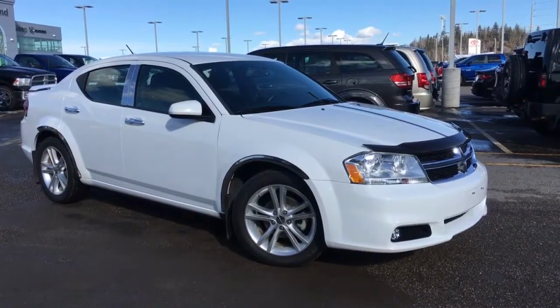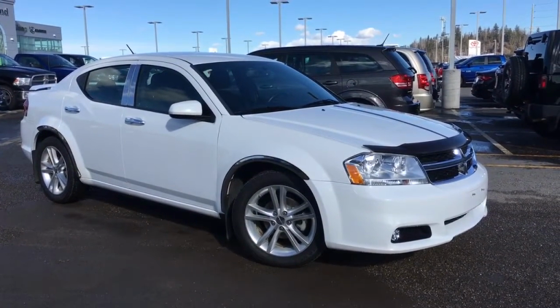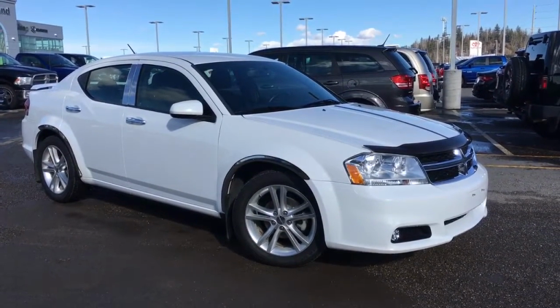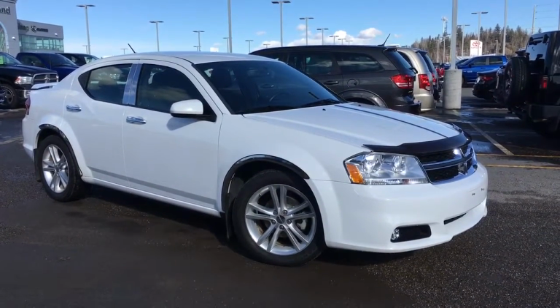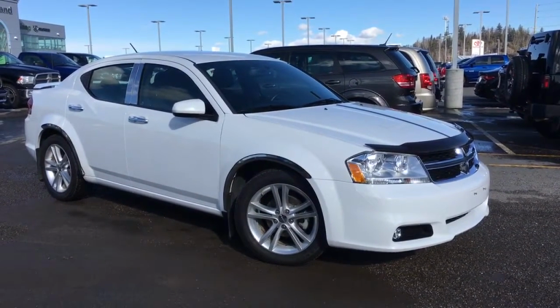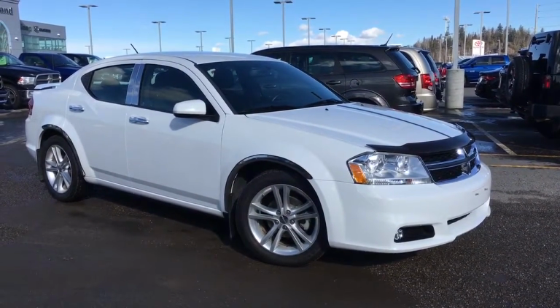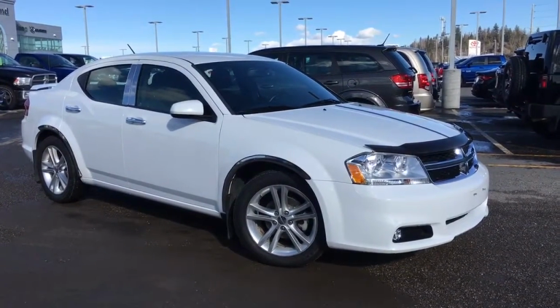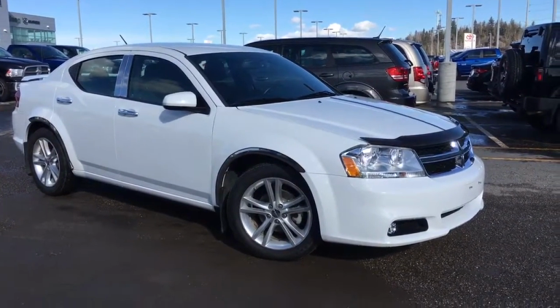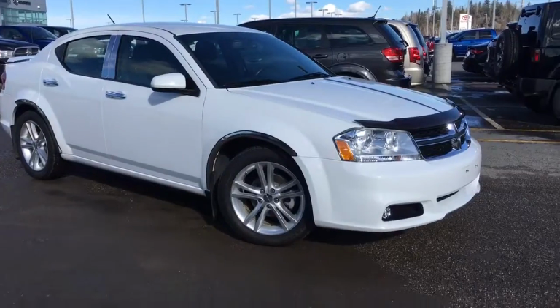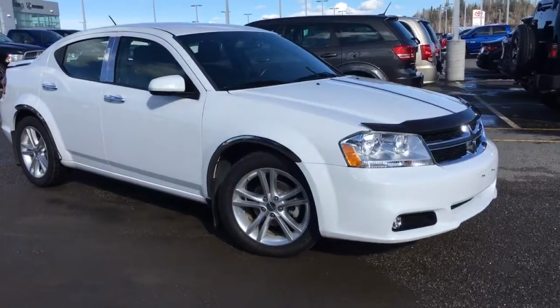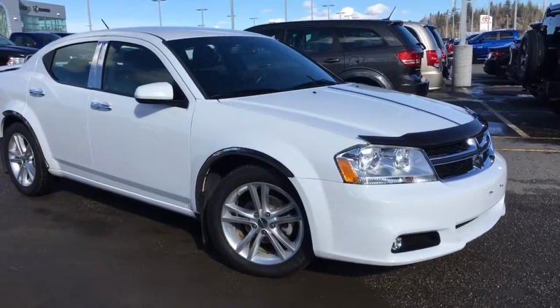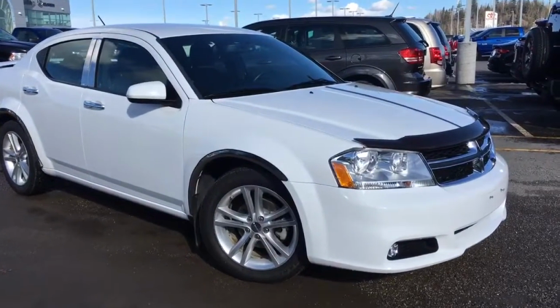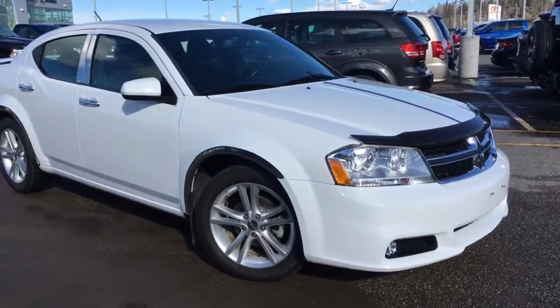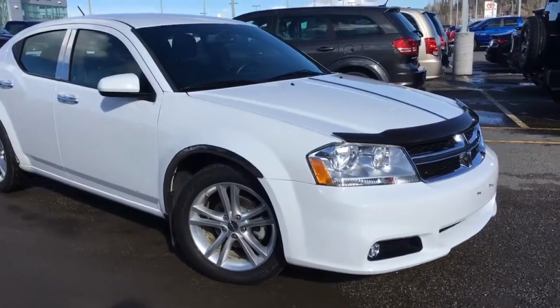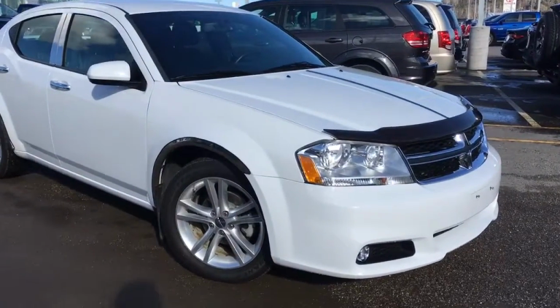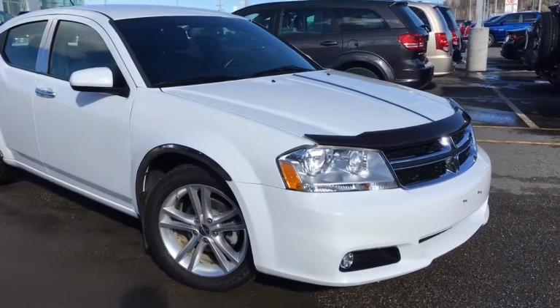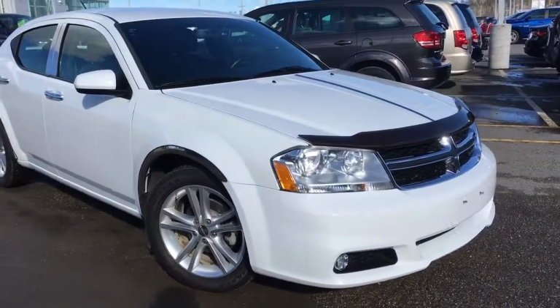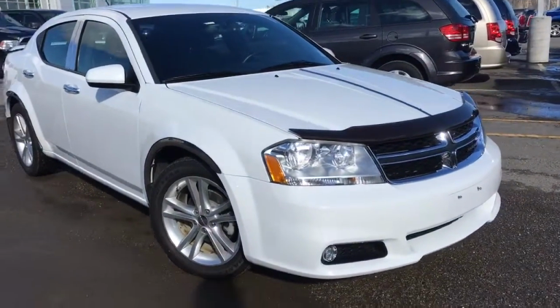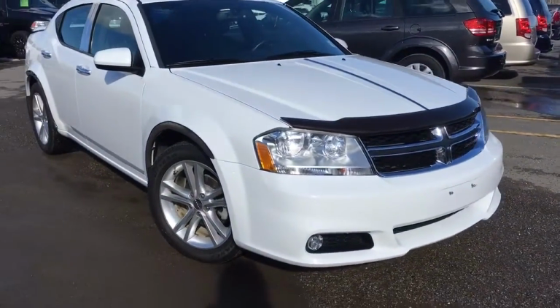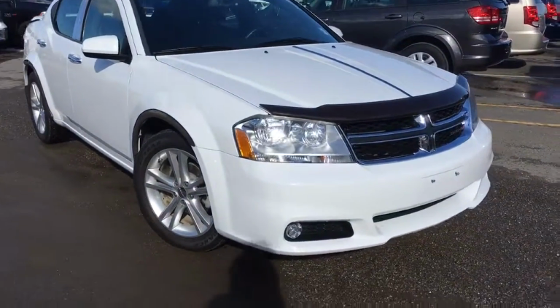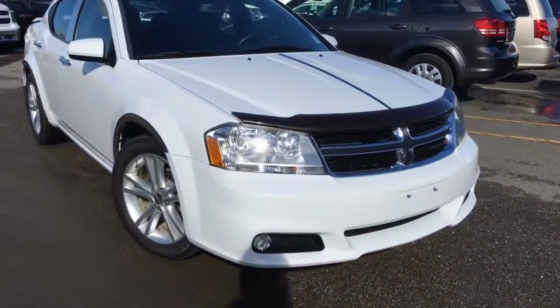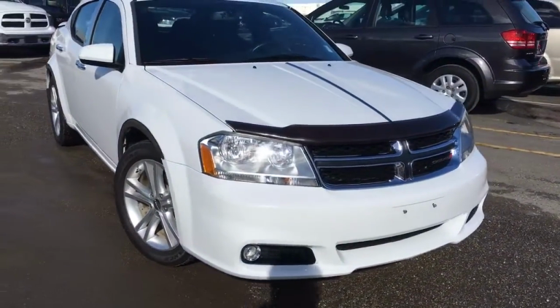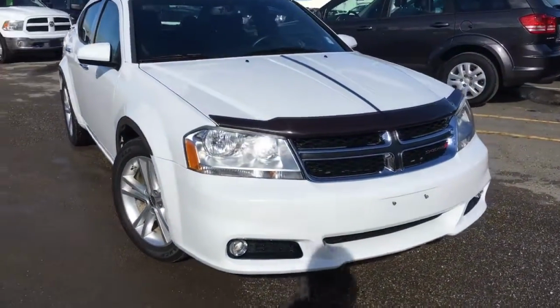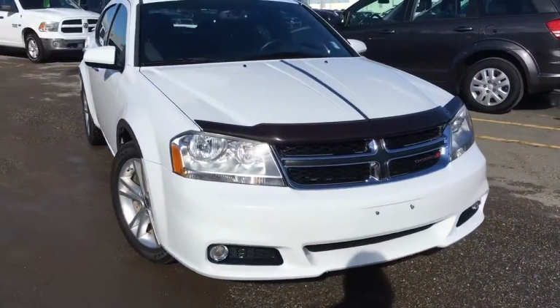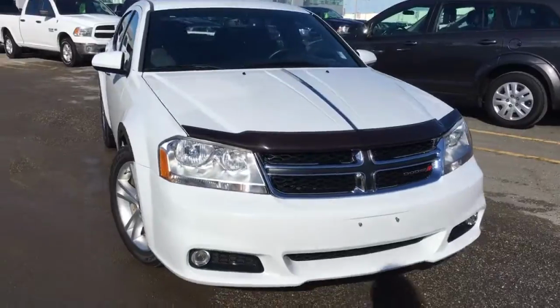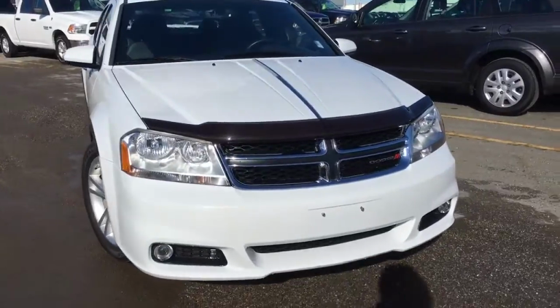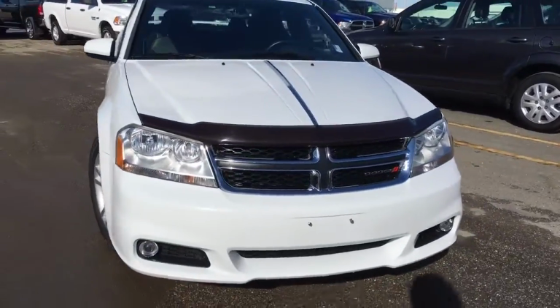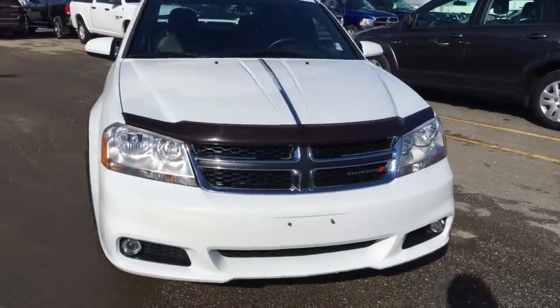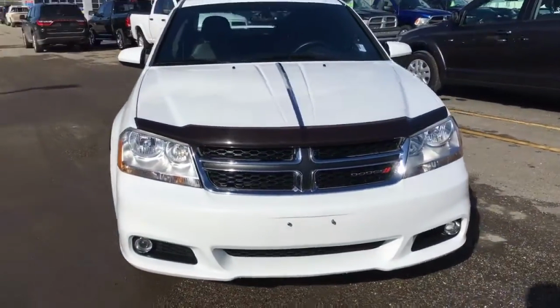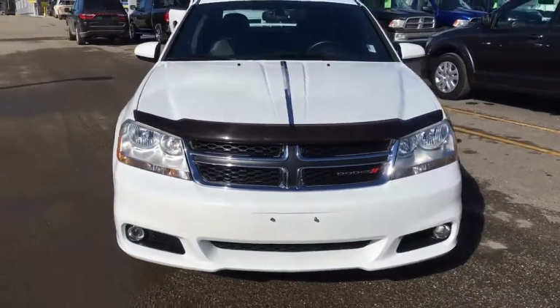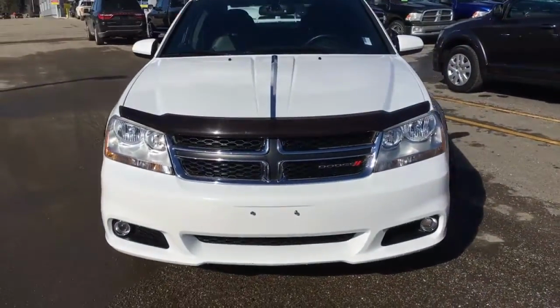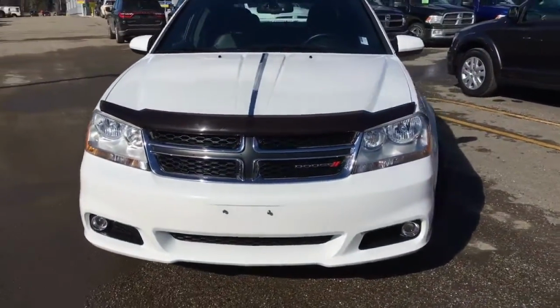This is a four-door sedan in the bright white clear coat. This front-wheel drive has underneath the hood the 2.4 litre engine, and is only at 43,000 kilometres.